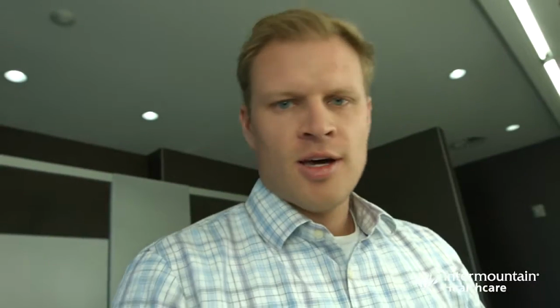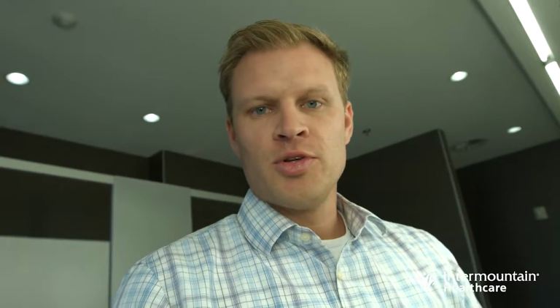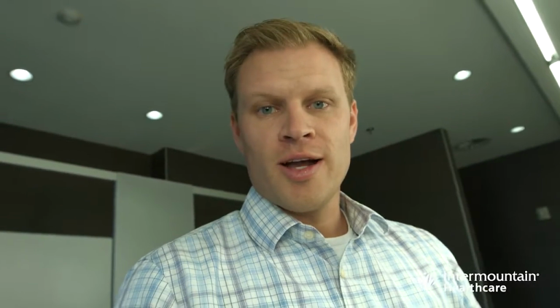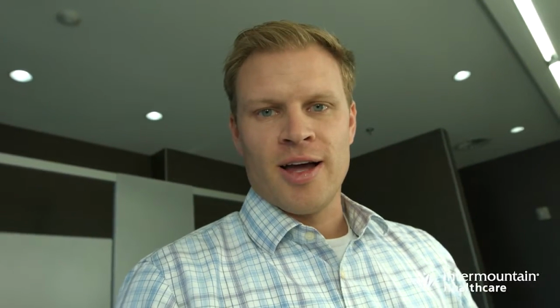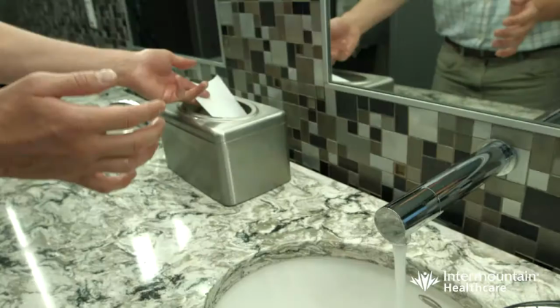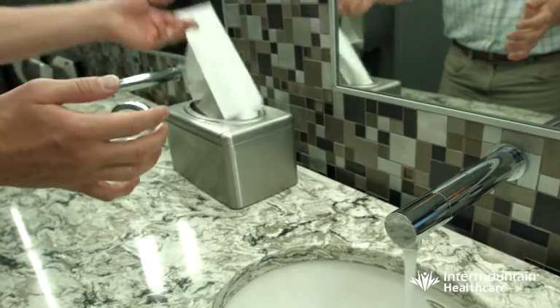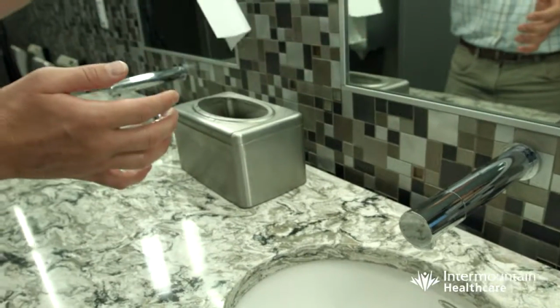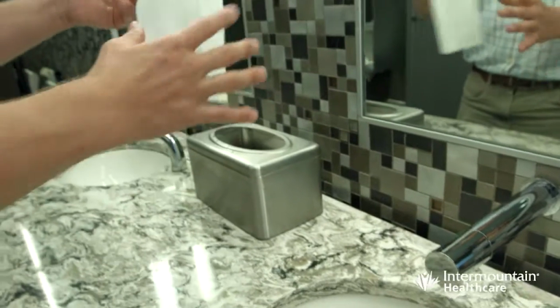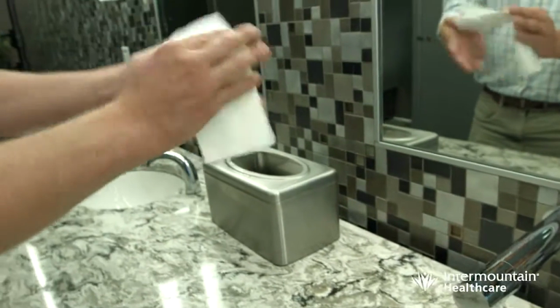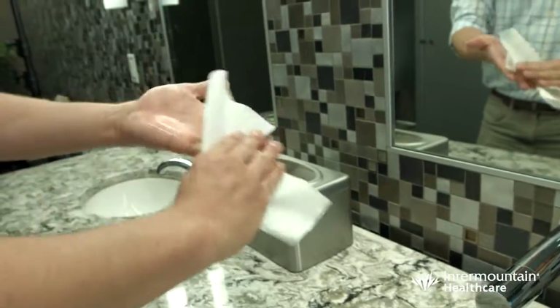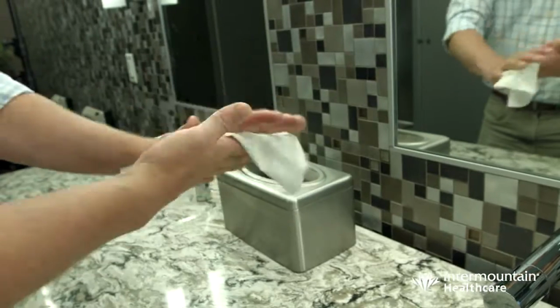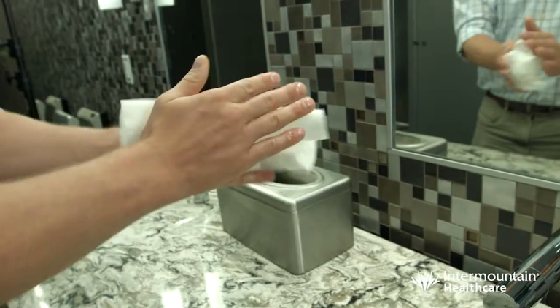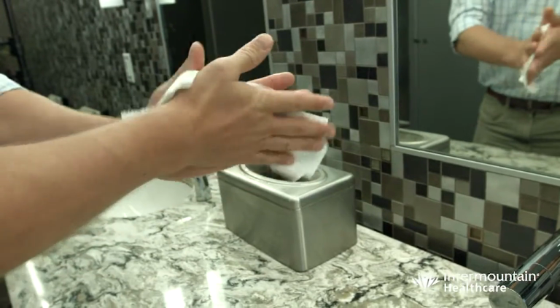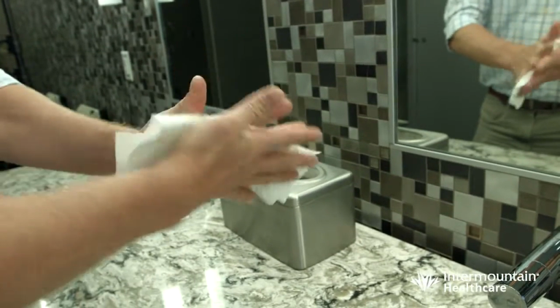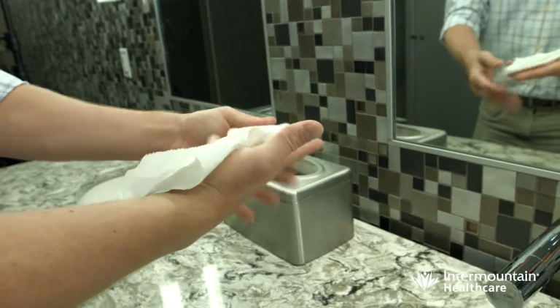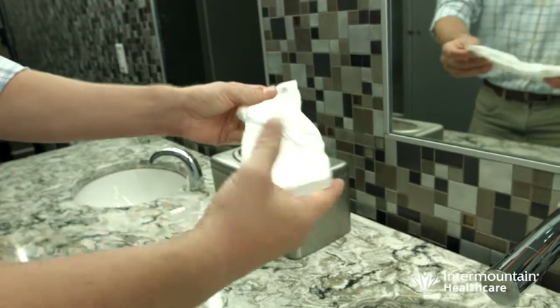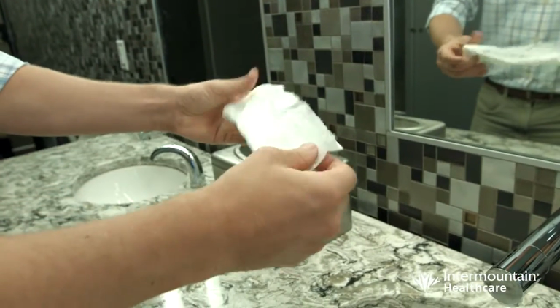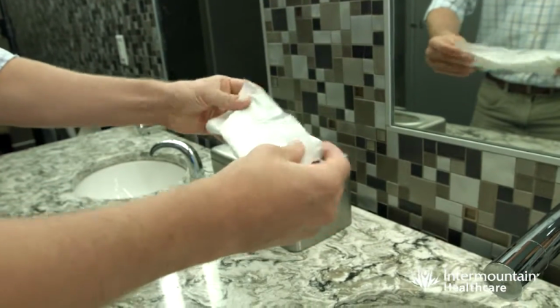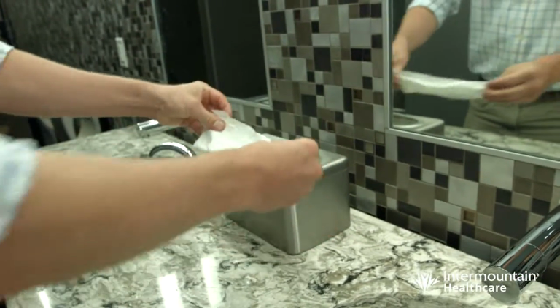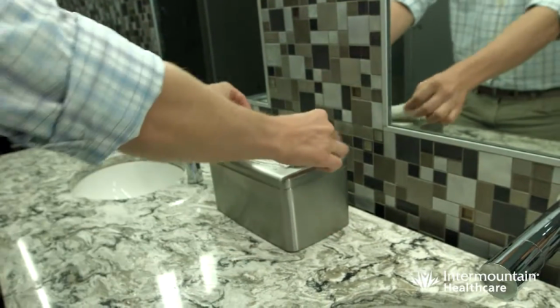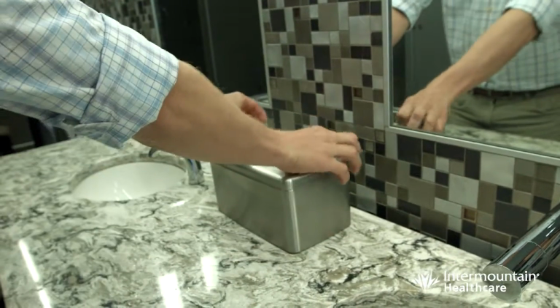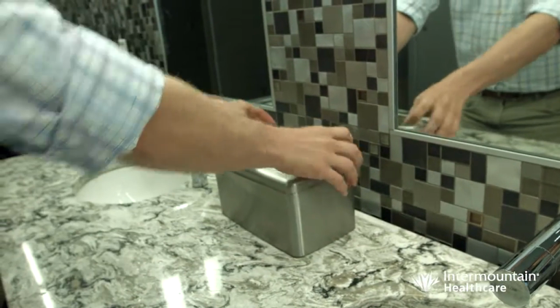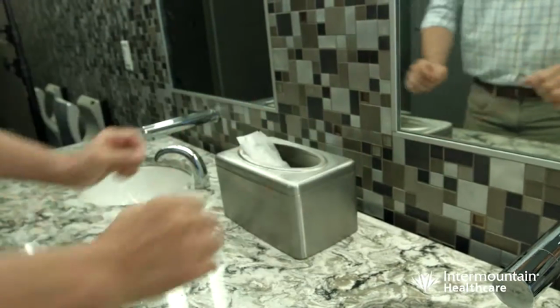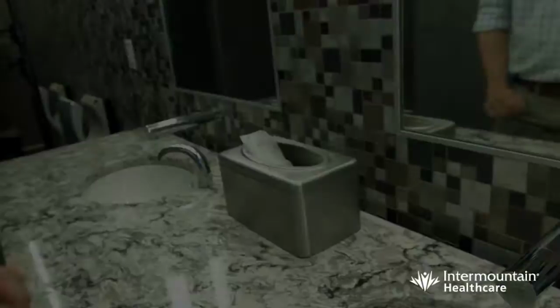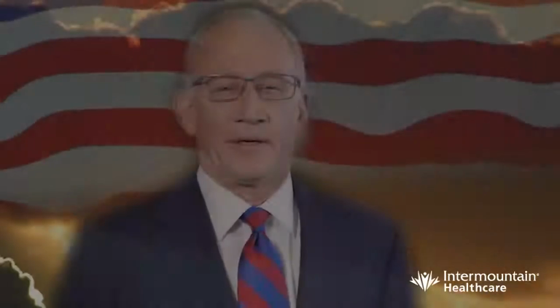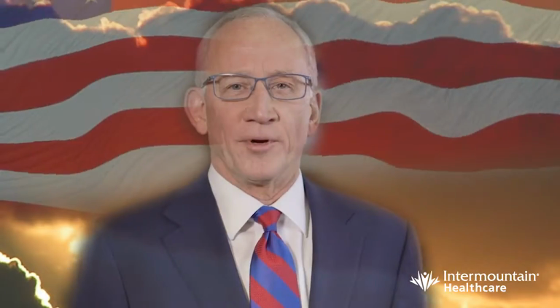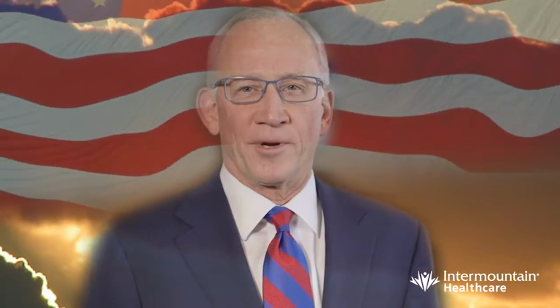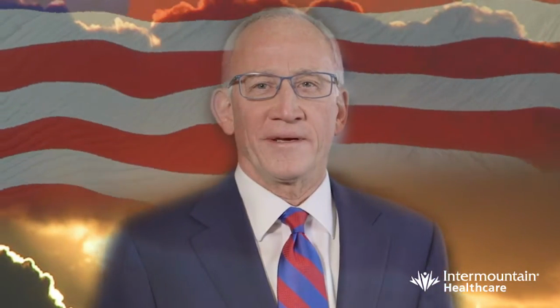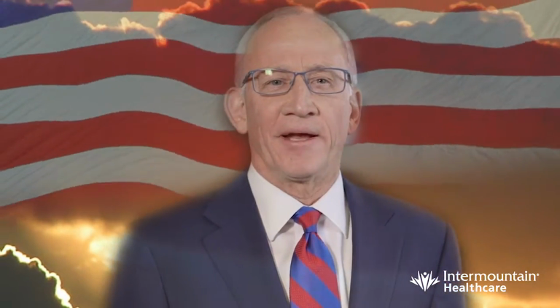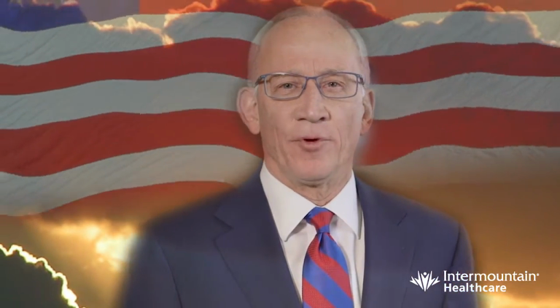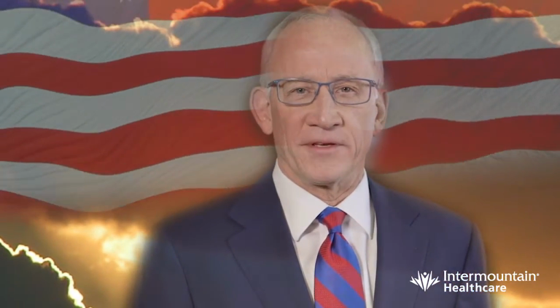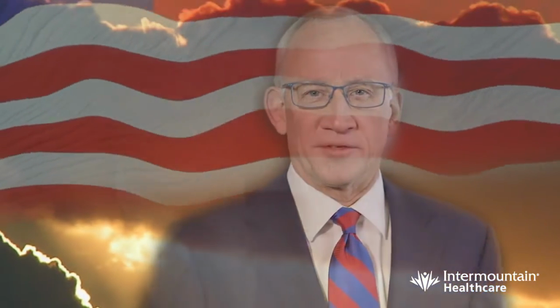And when you dry your hands, only use one hand towel. And when you're done with it, fold it up and put it back for the next person to use. I'm Bert Zimmerle, and I approve of this message.